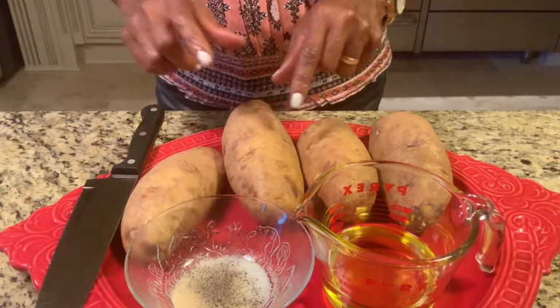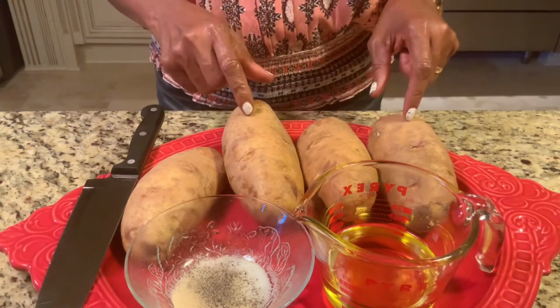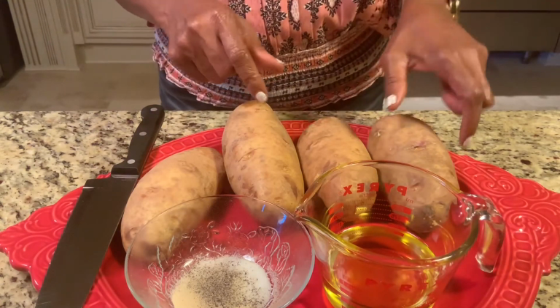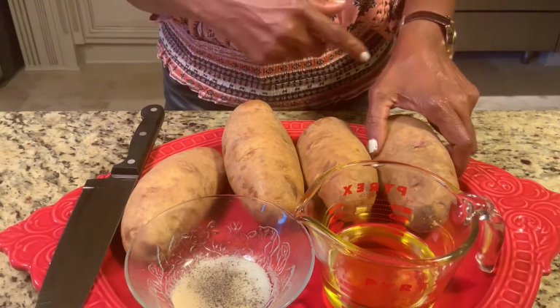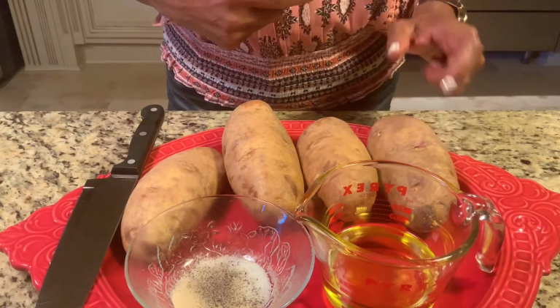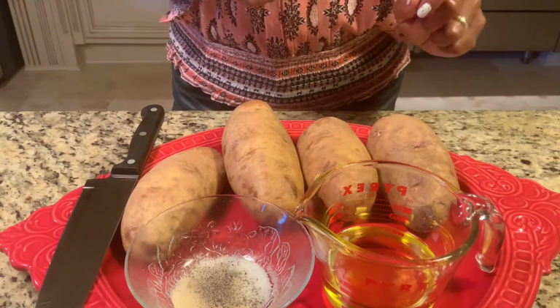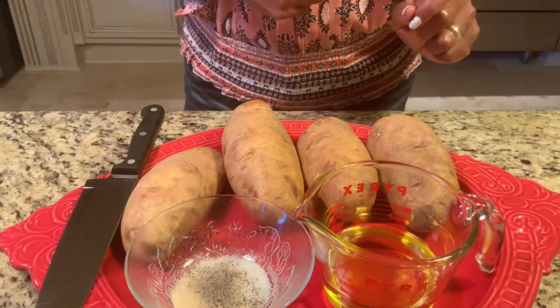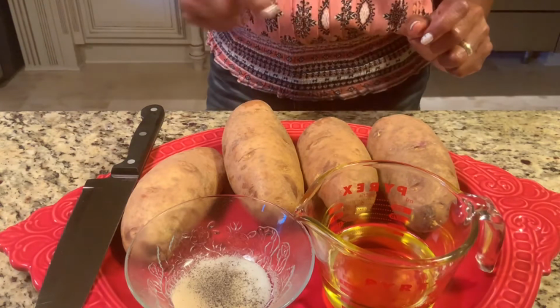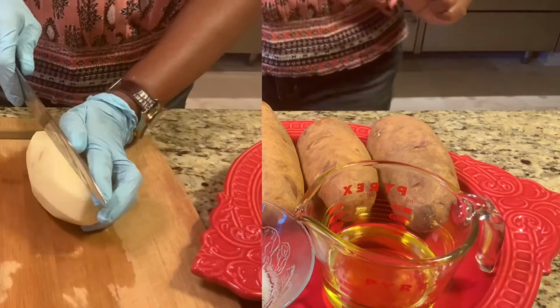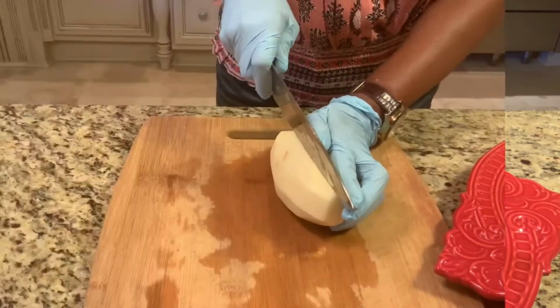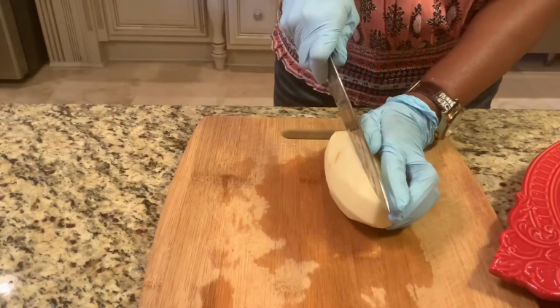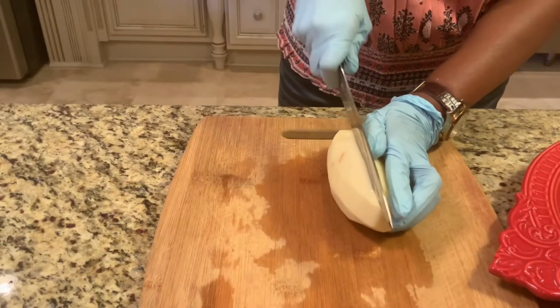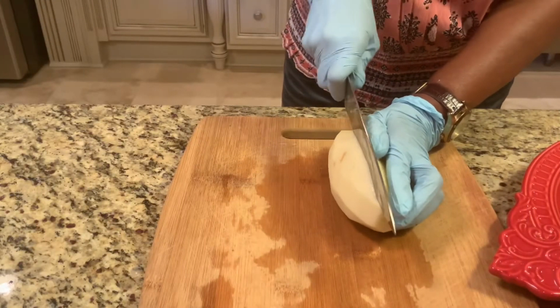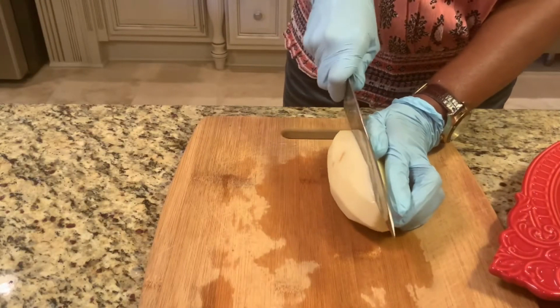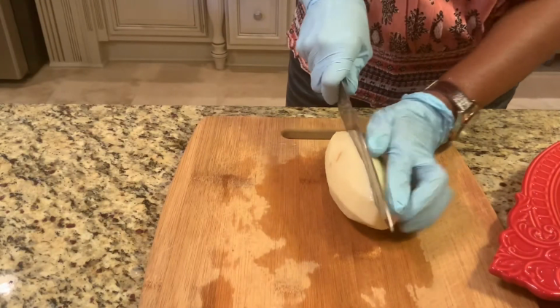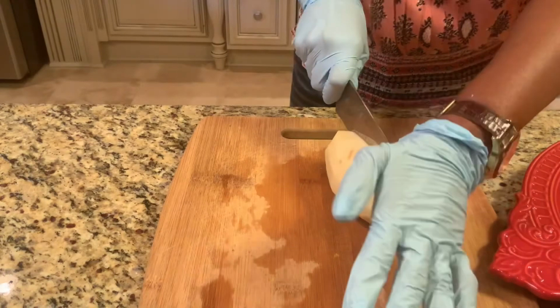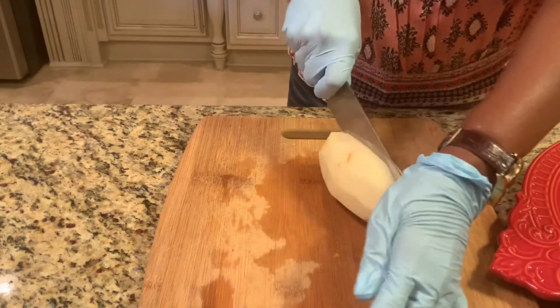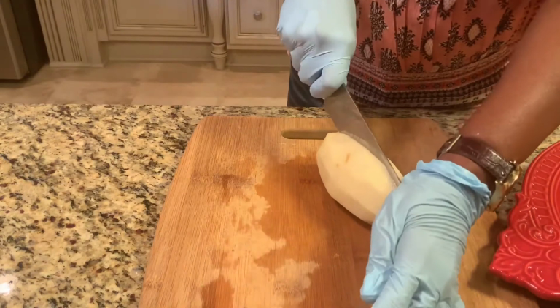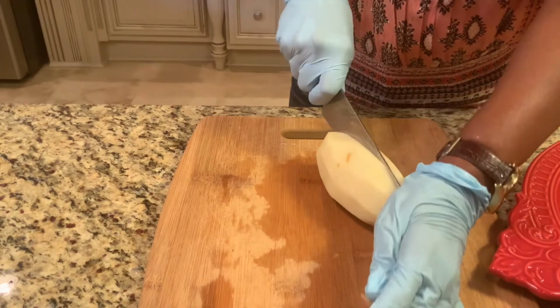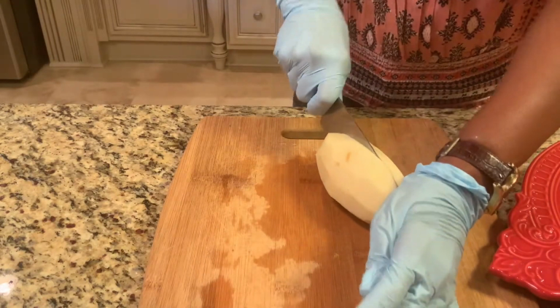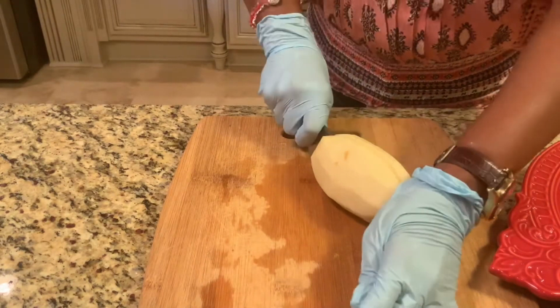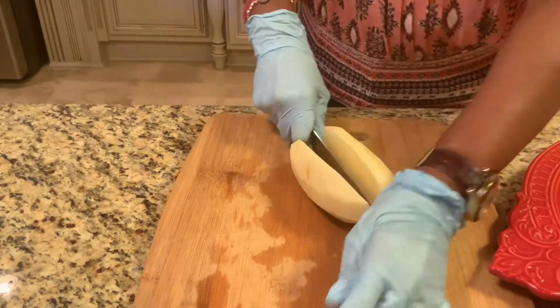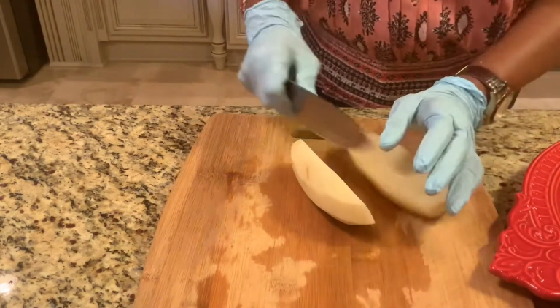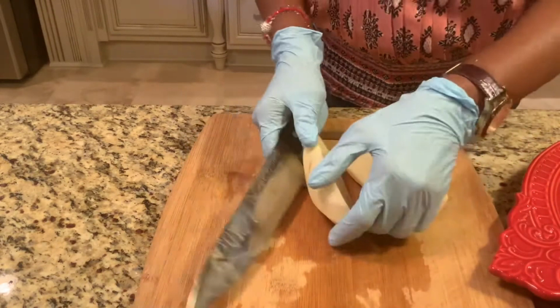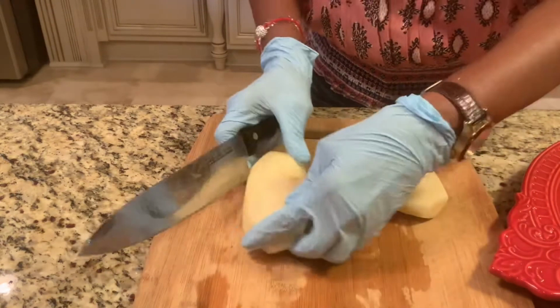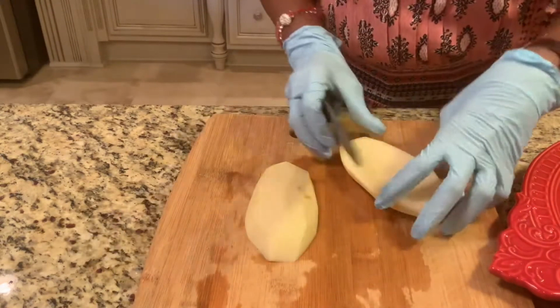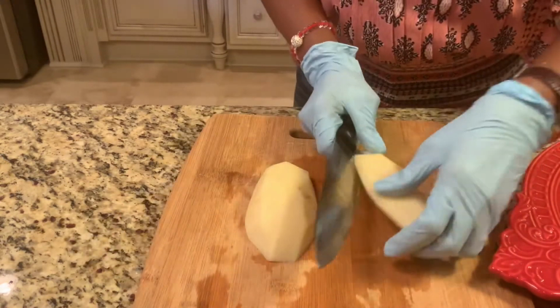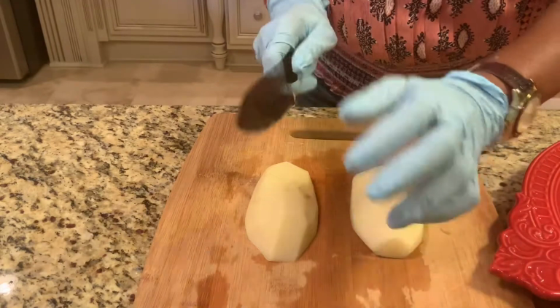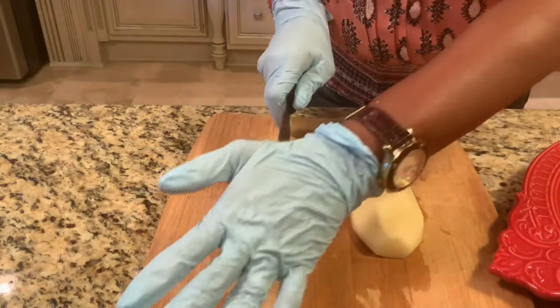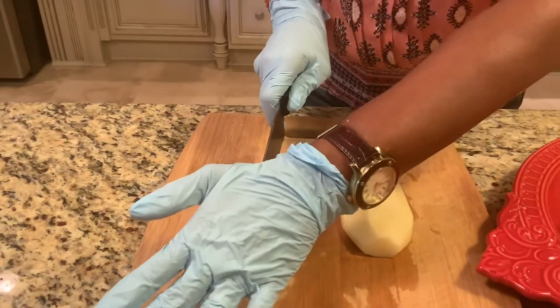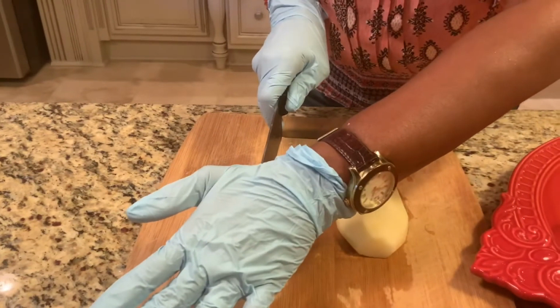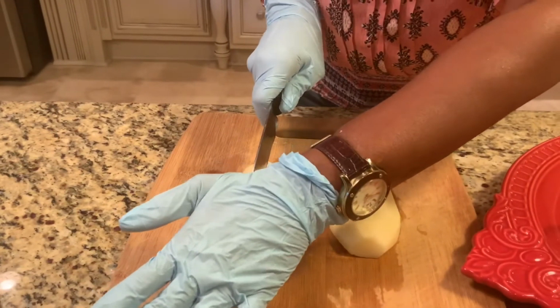First I'm going to peel my potato. Now I'm going to cut the potato in half — it's all peeled. Now I'm going to cut each half into half again.